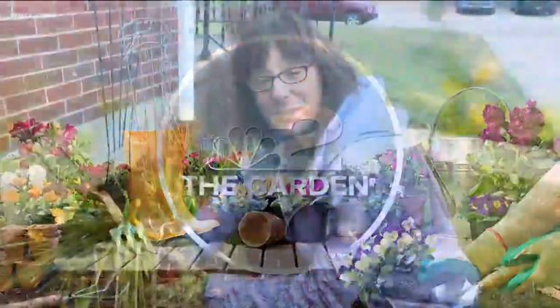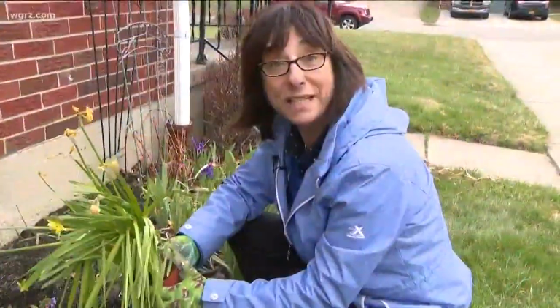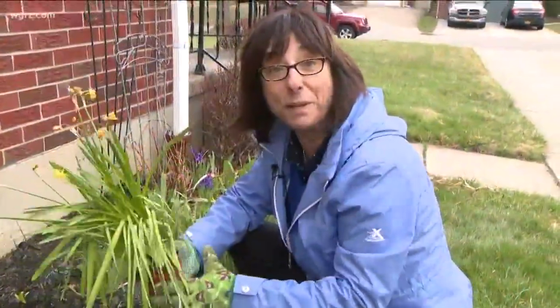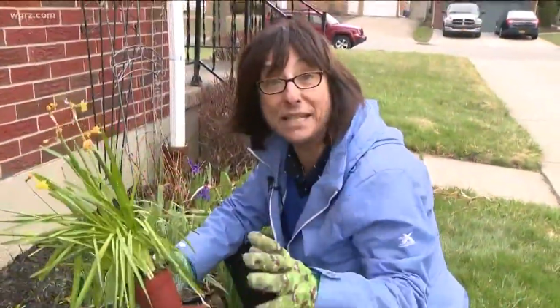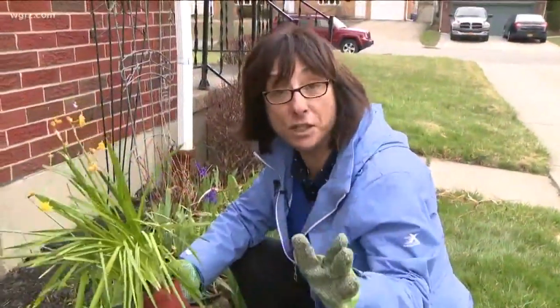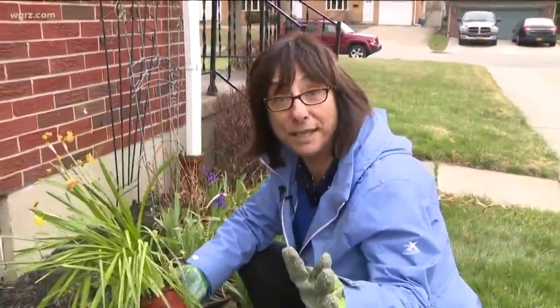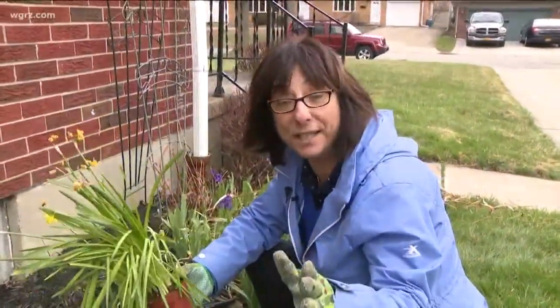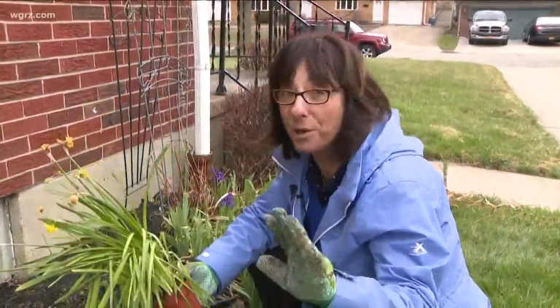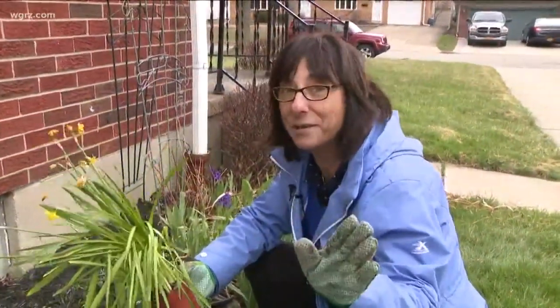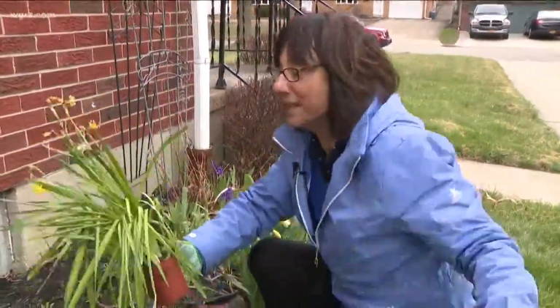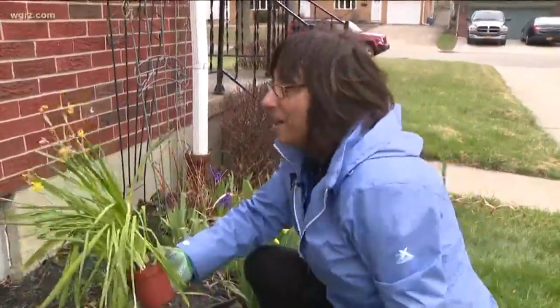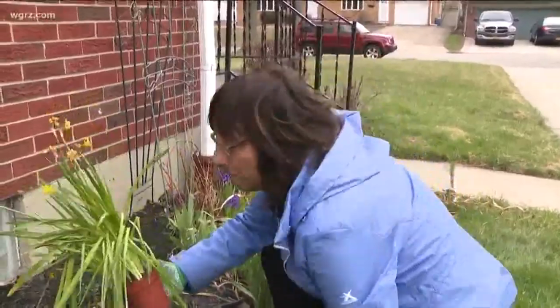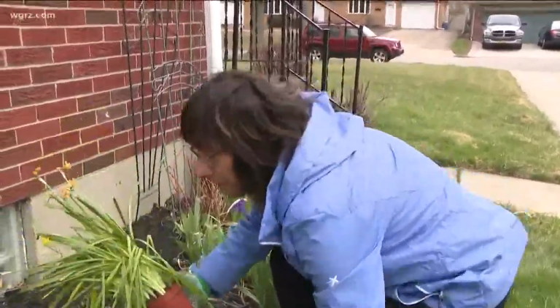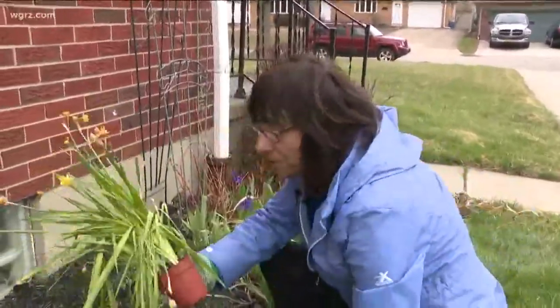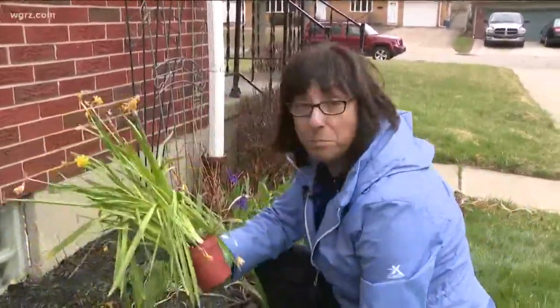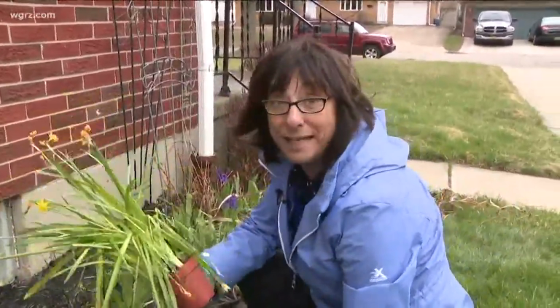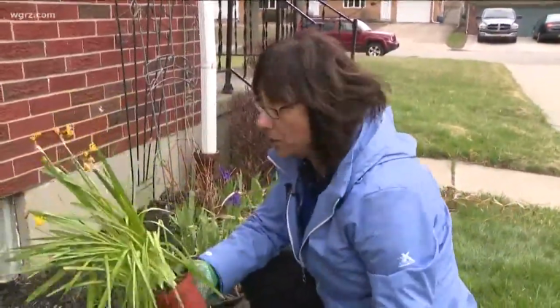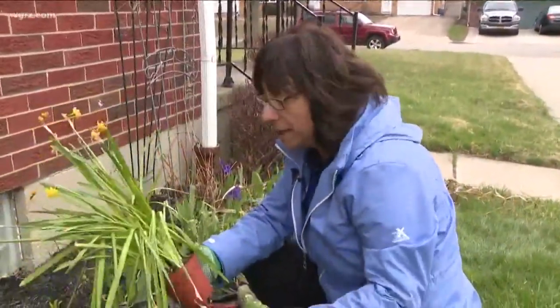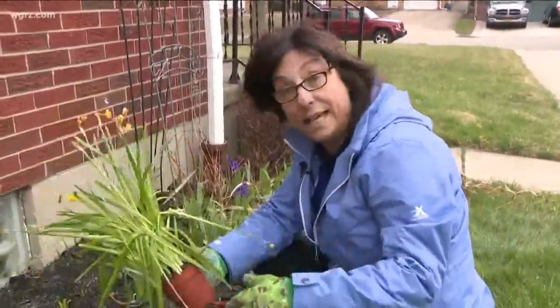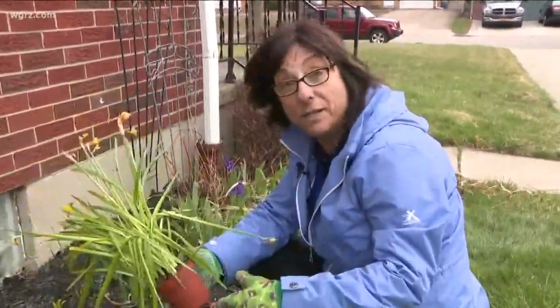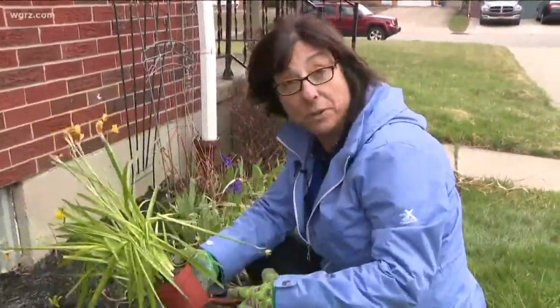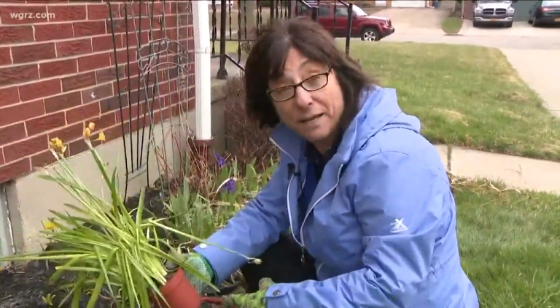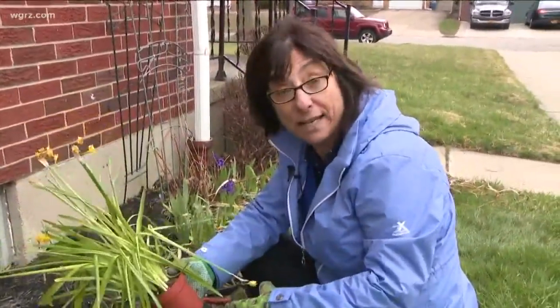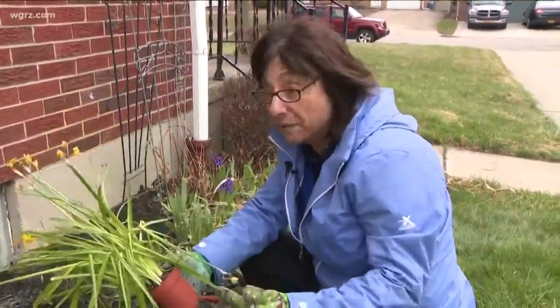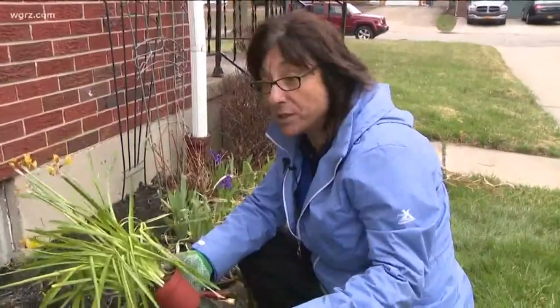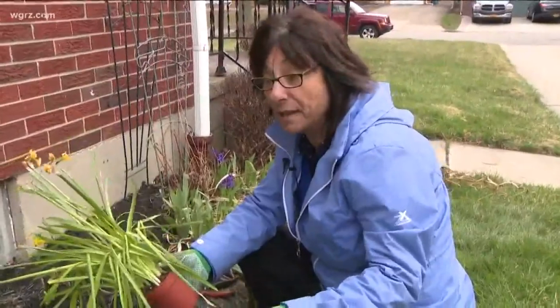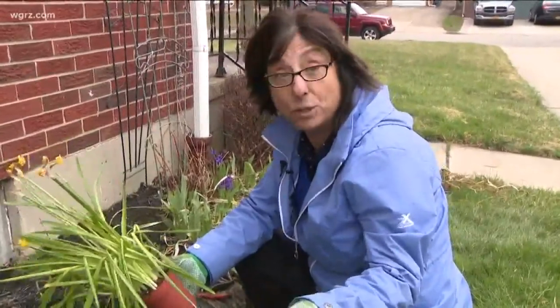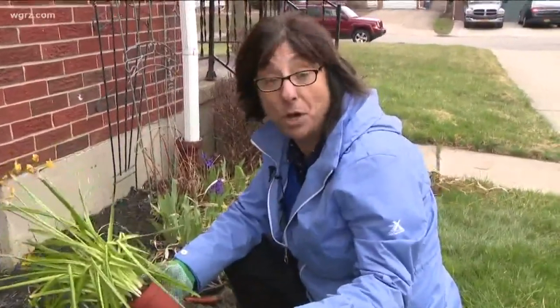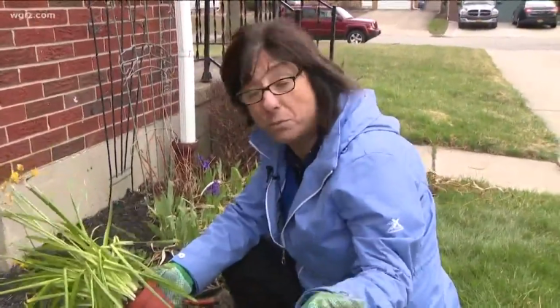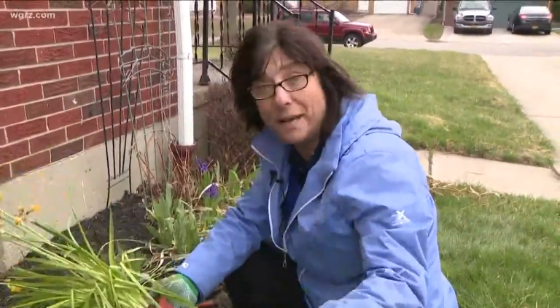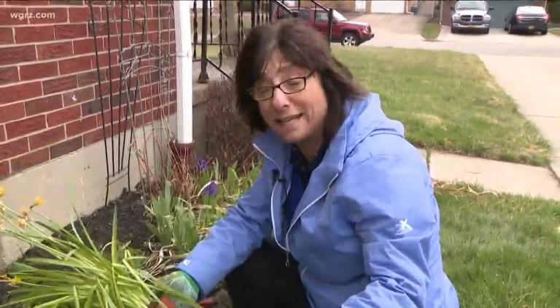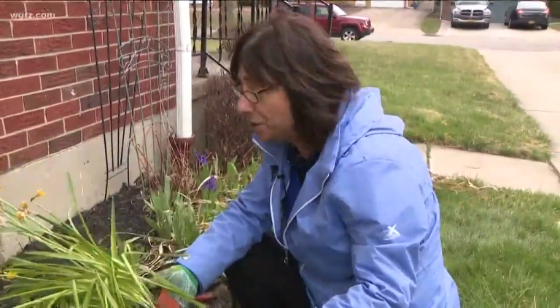So did everybody get tons of plants for Easter? Oh yes, I know you did. After they're done blooming in the house, you can take them outside and plant them outside. And most of them, especially the bulbs, will come back again next year.